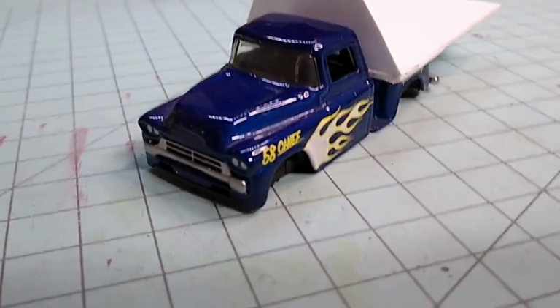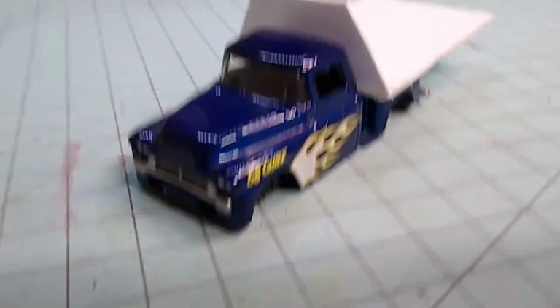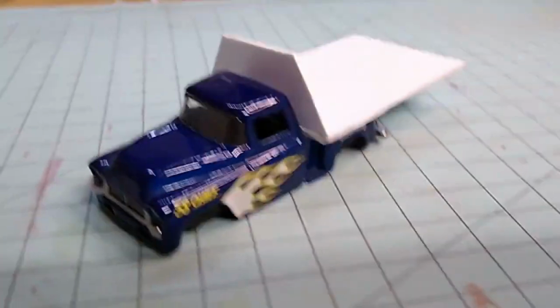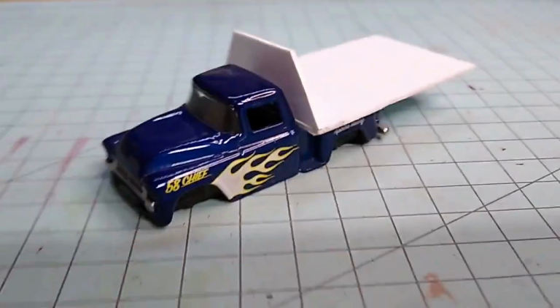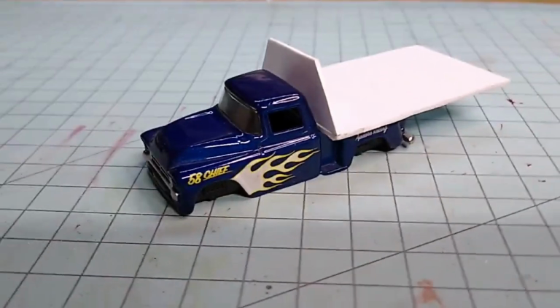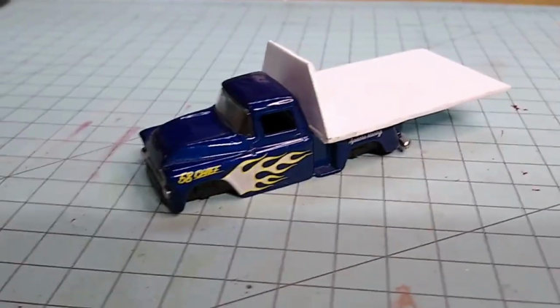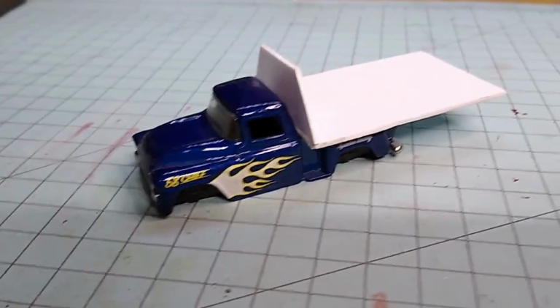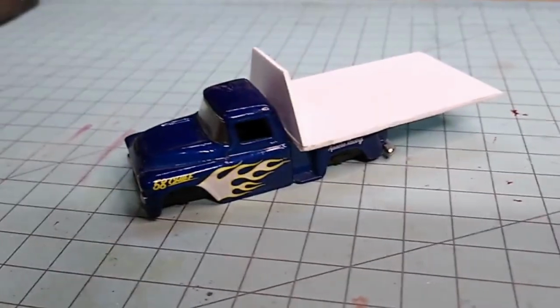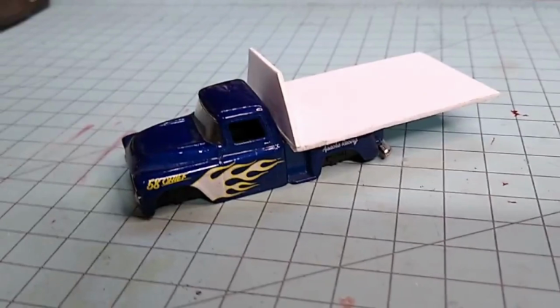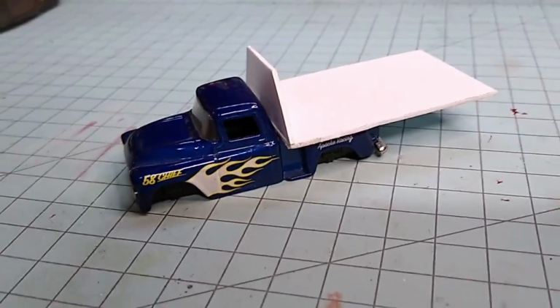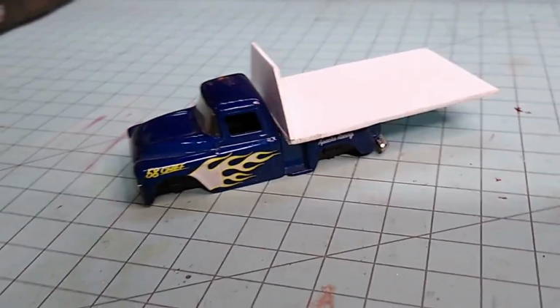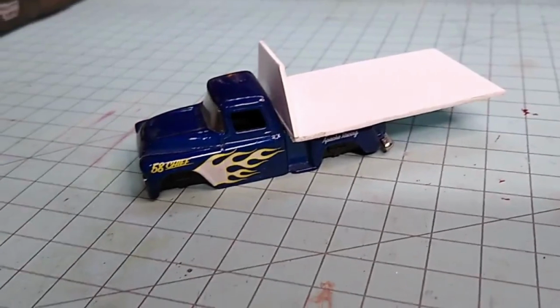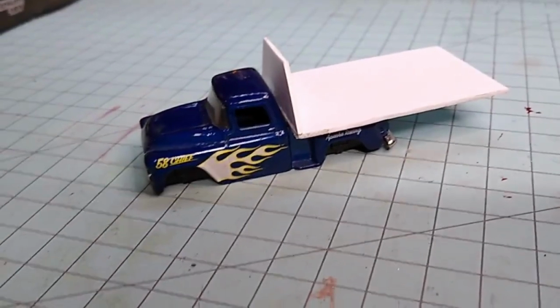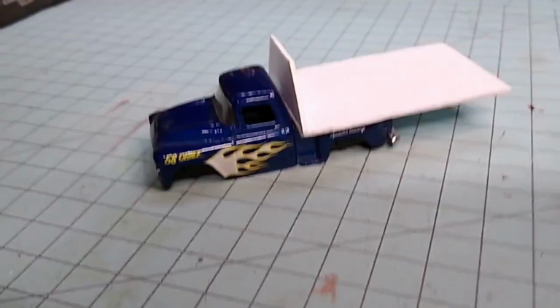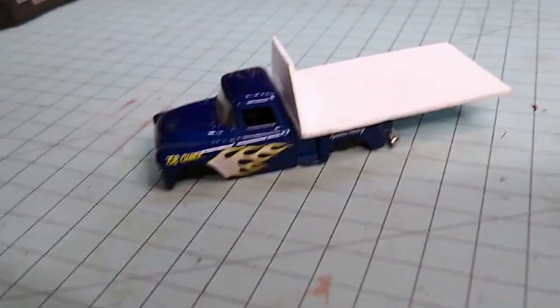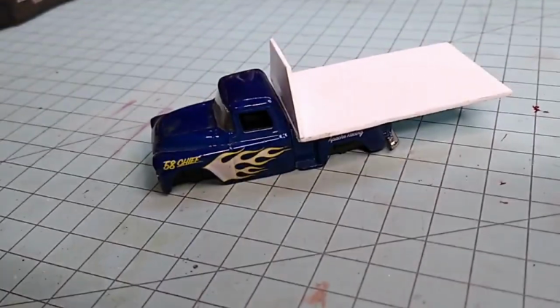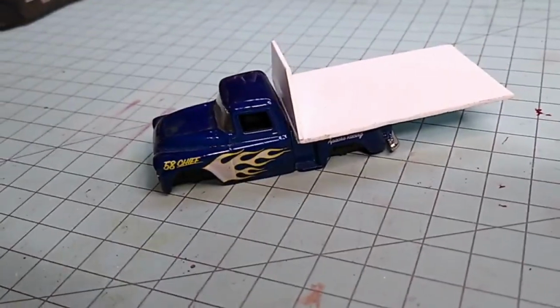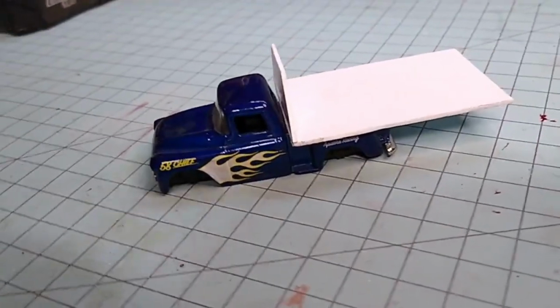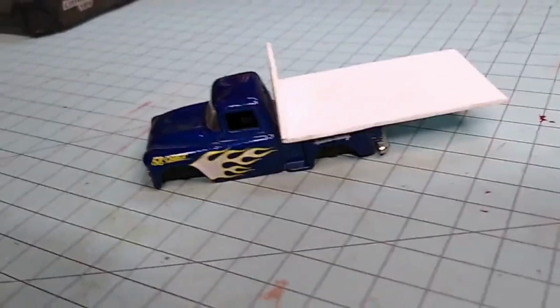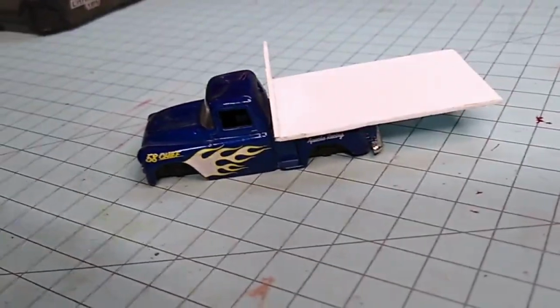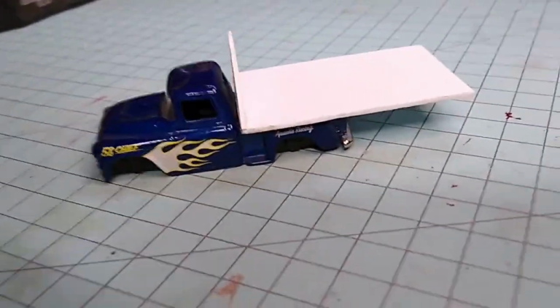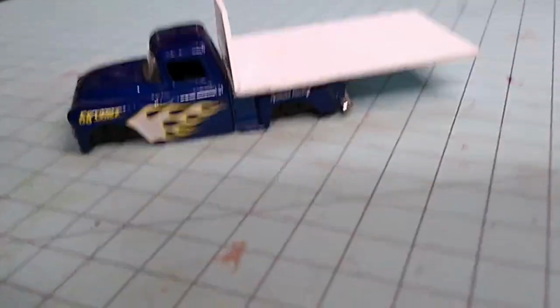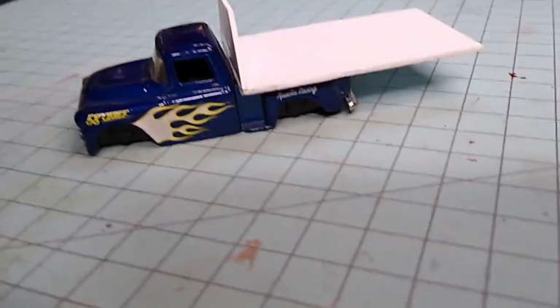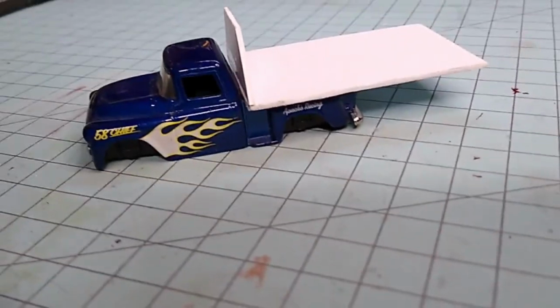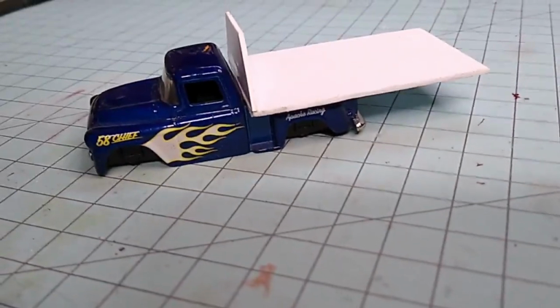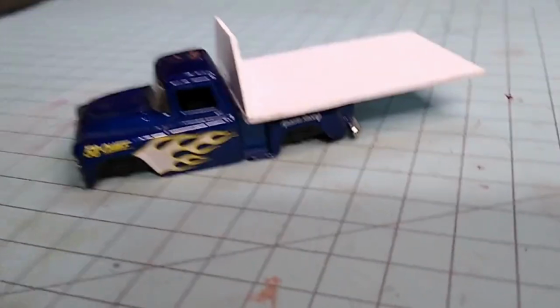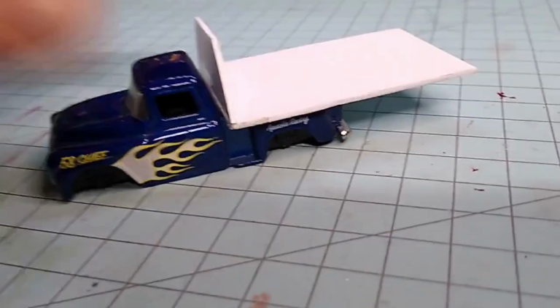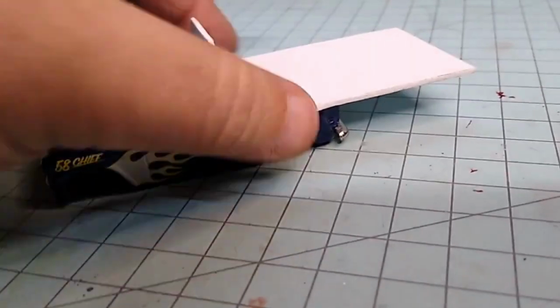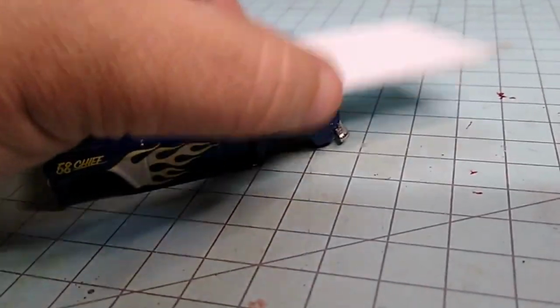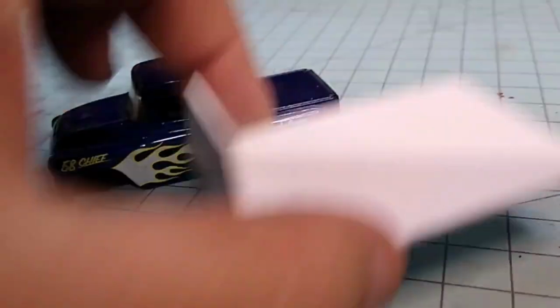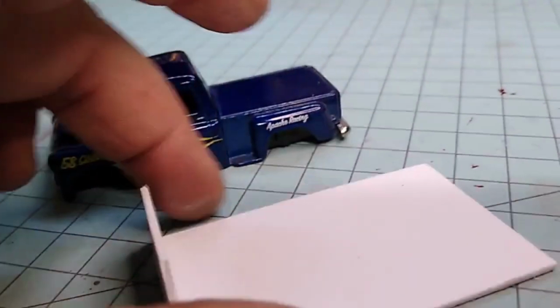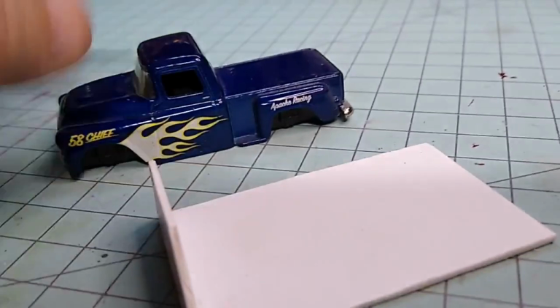But I had these parts laying around, have plenty of tires, have plenty of cars that need hauling for builds.